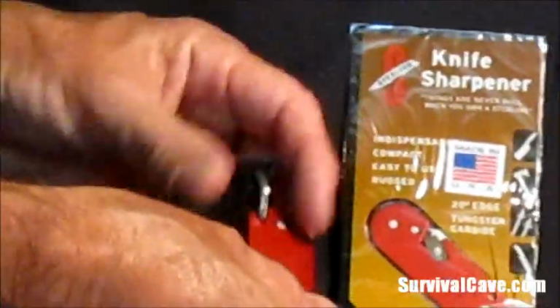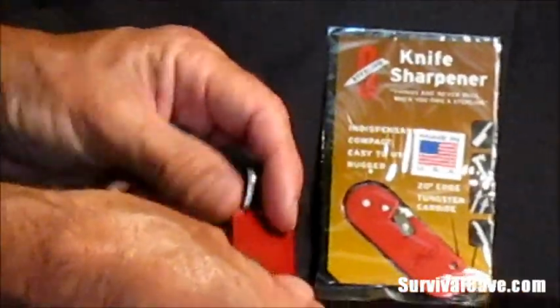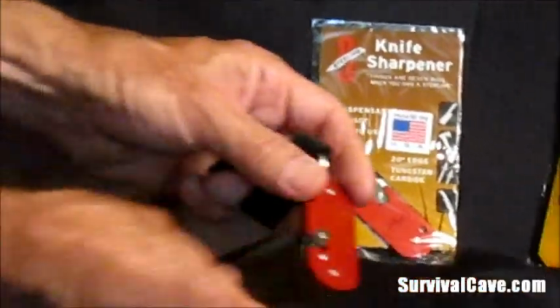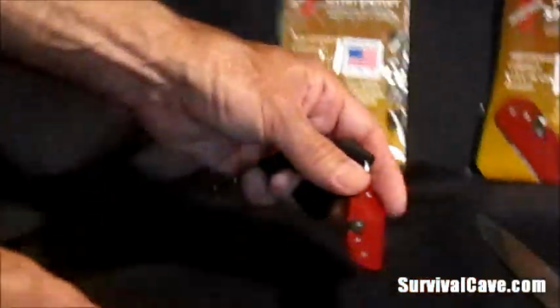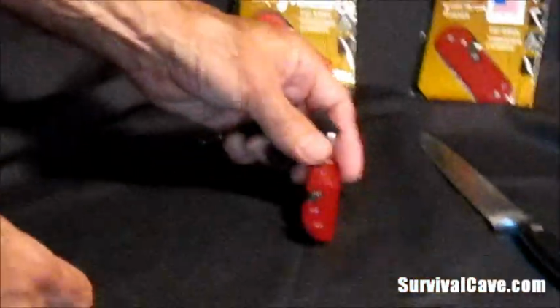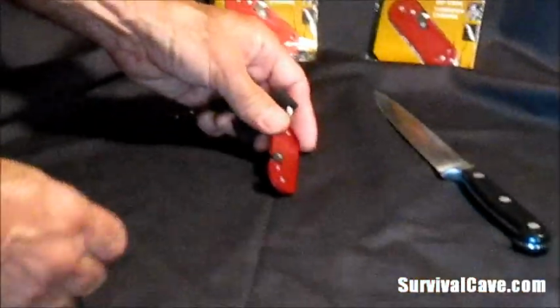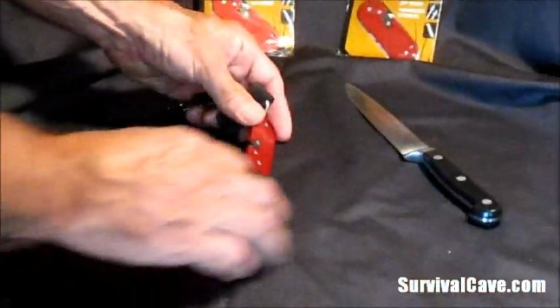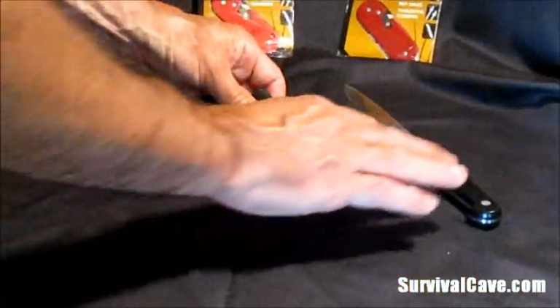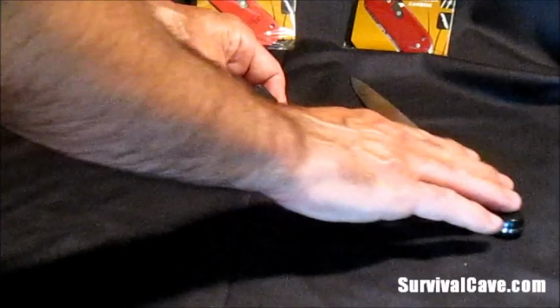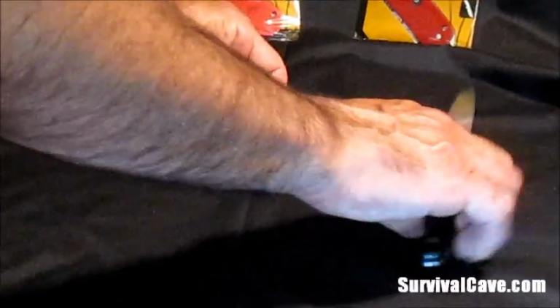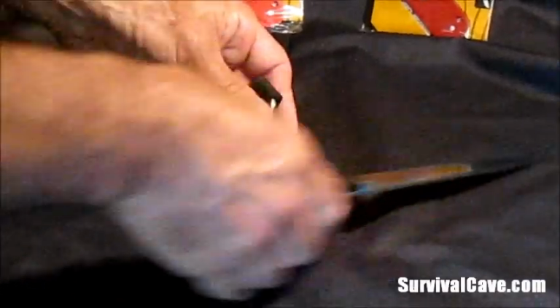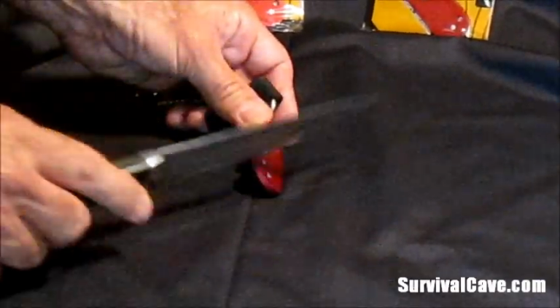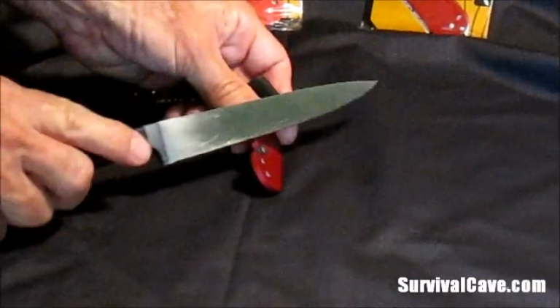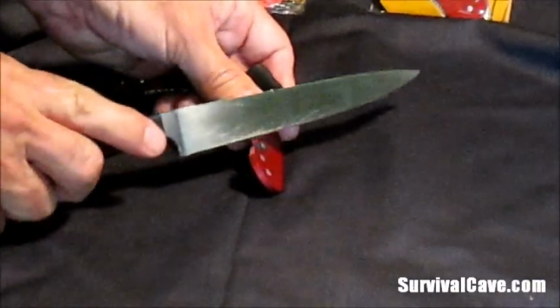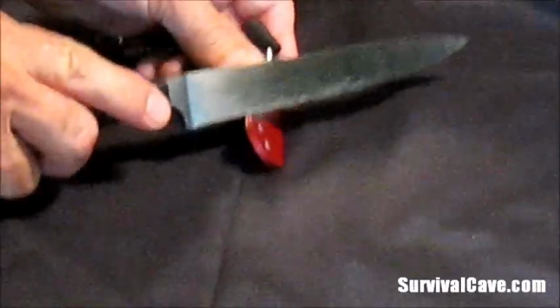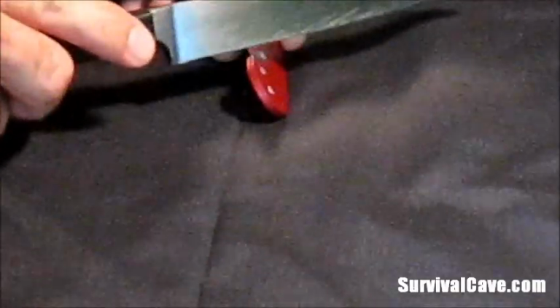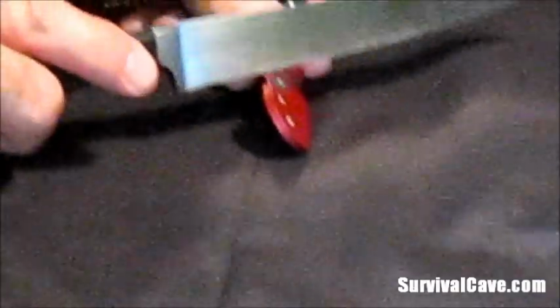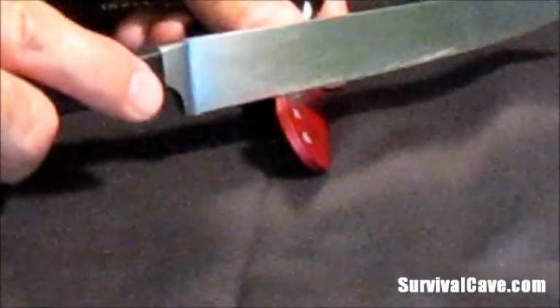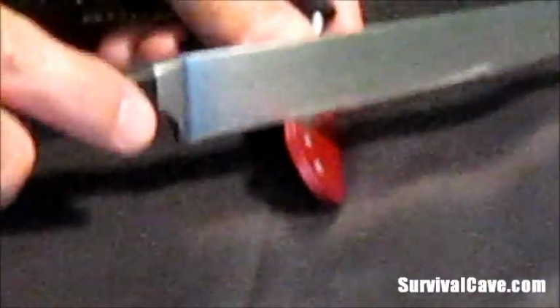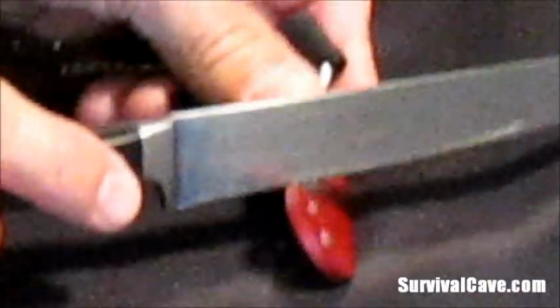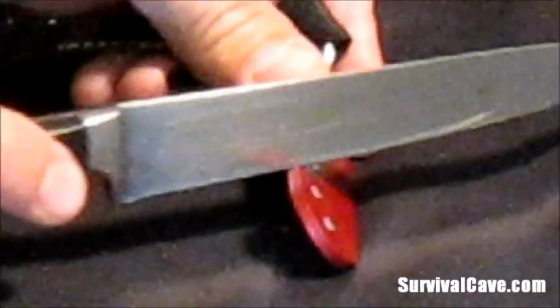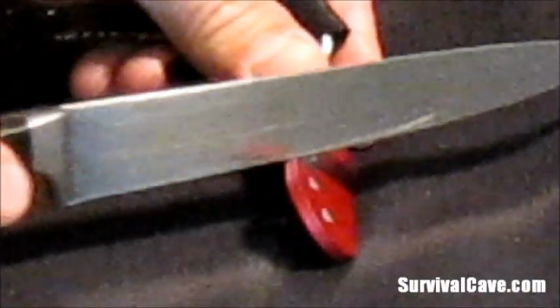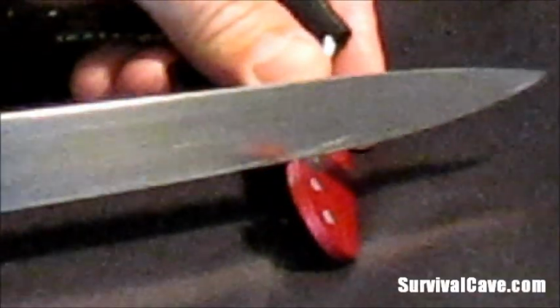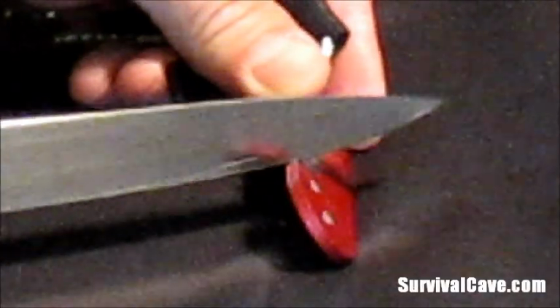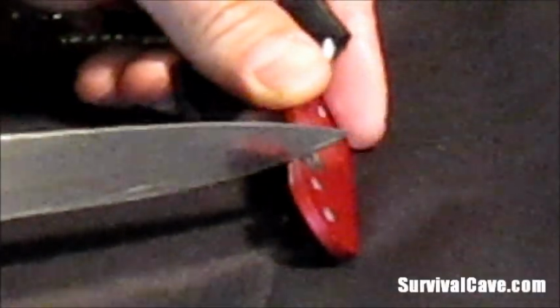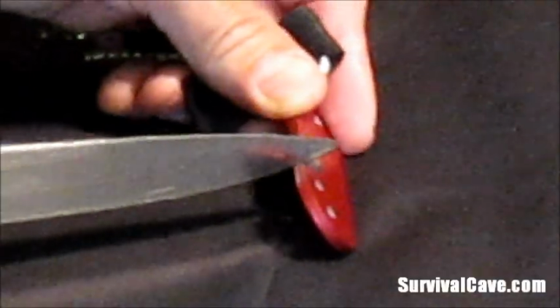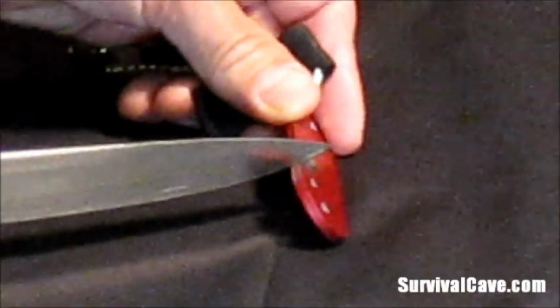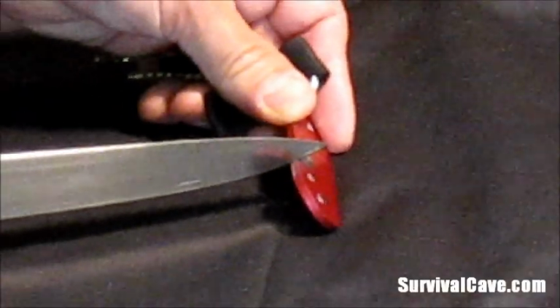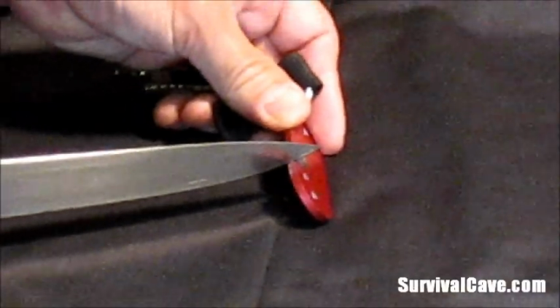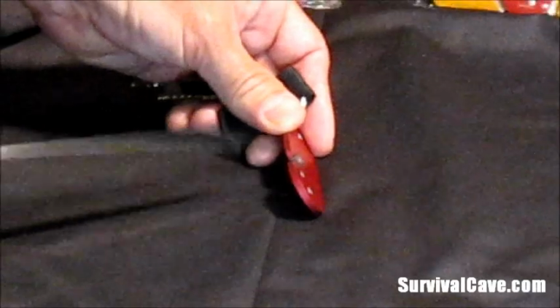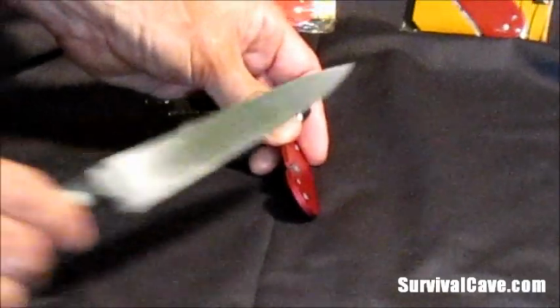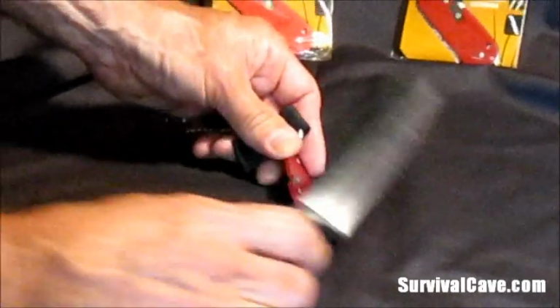You set it down on a firm surface. Take your knife, axe, or whatever you want to sharpen. Place it in there. Slide it across. And it sharpens it.